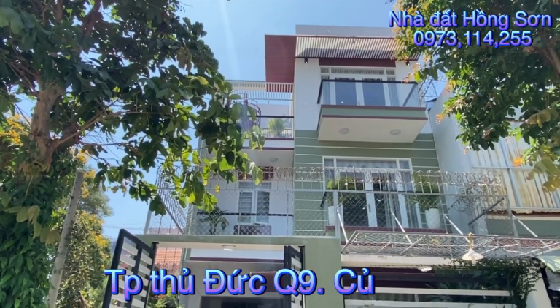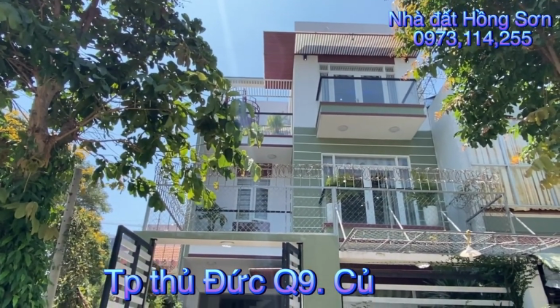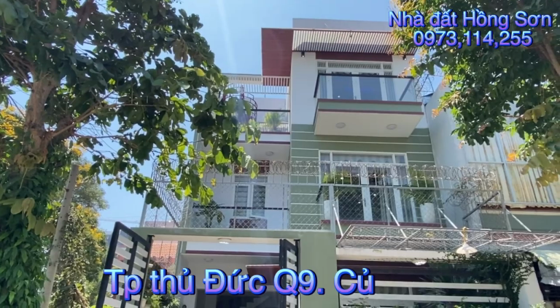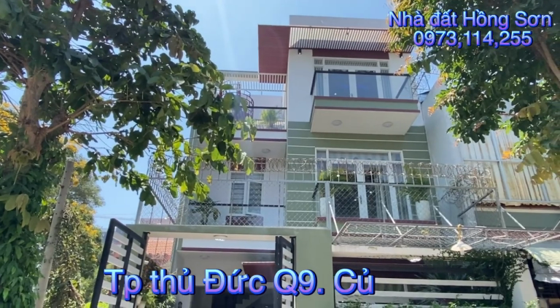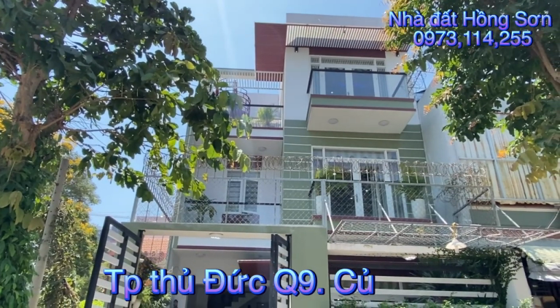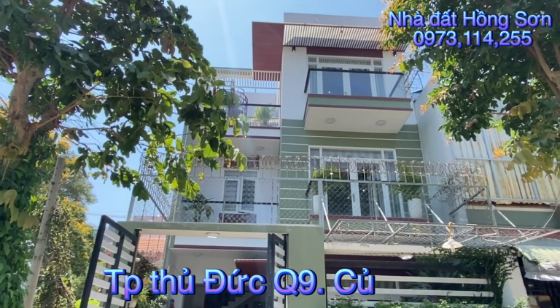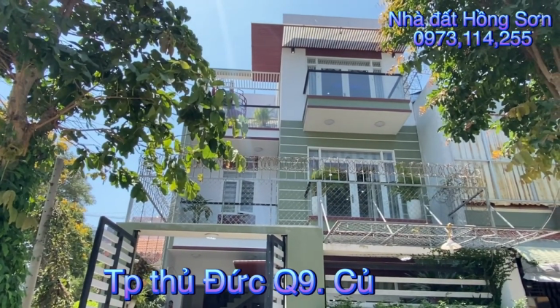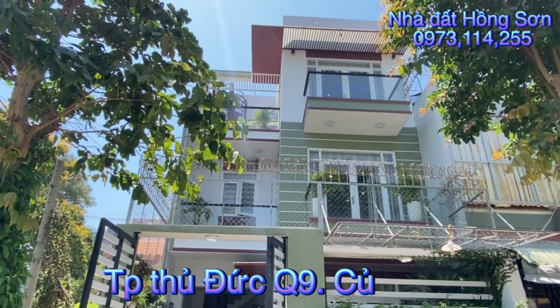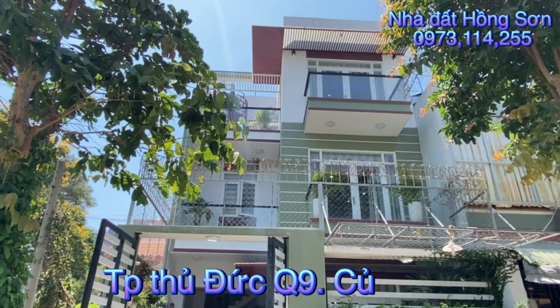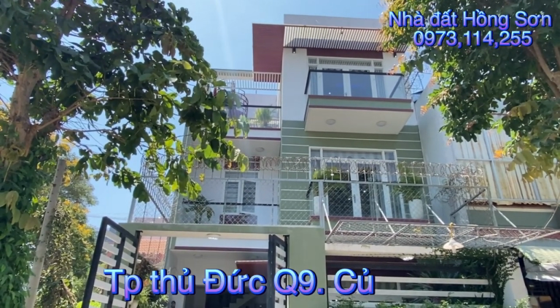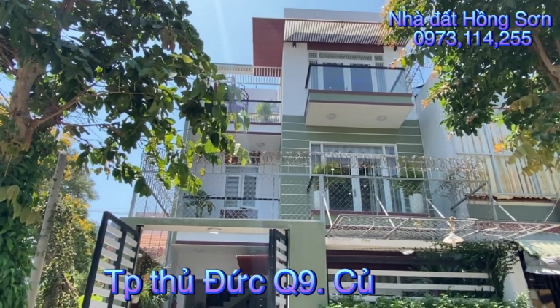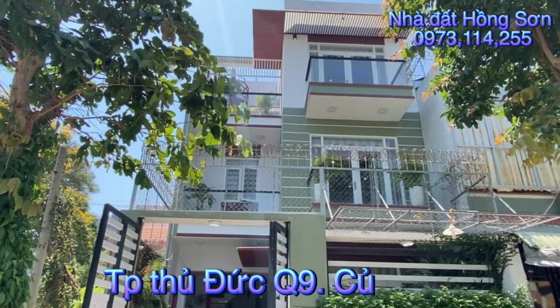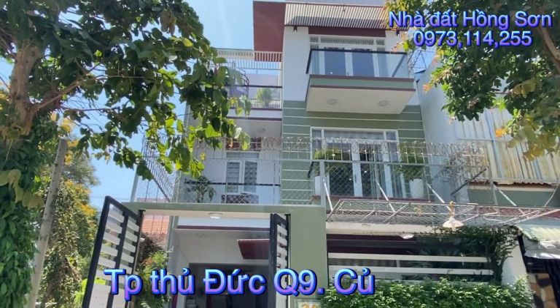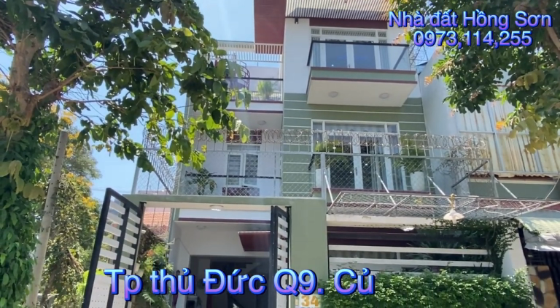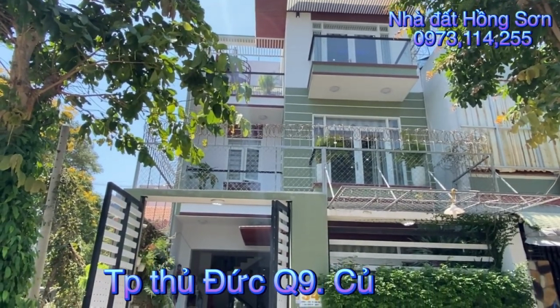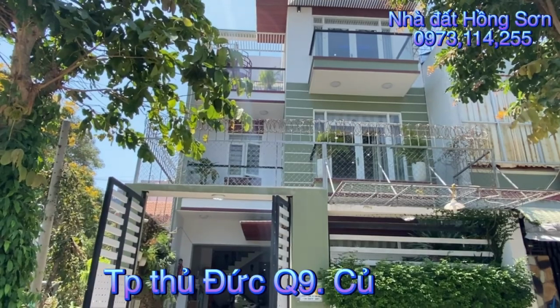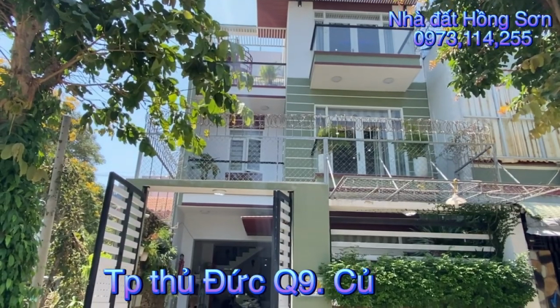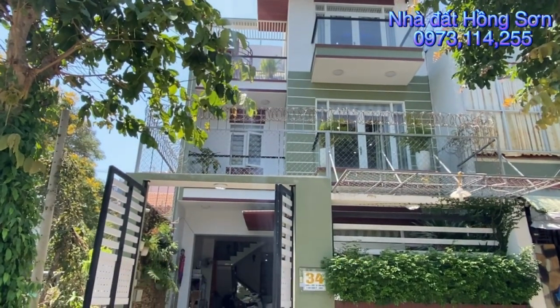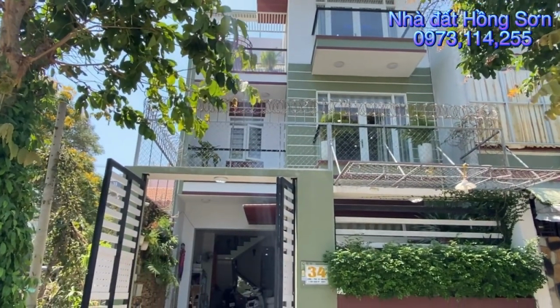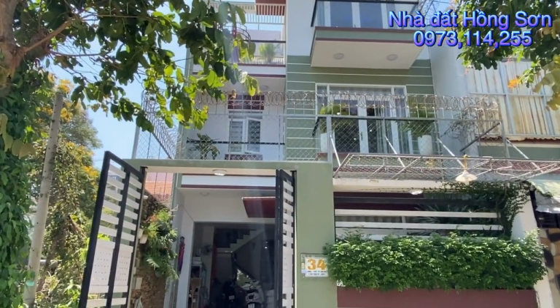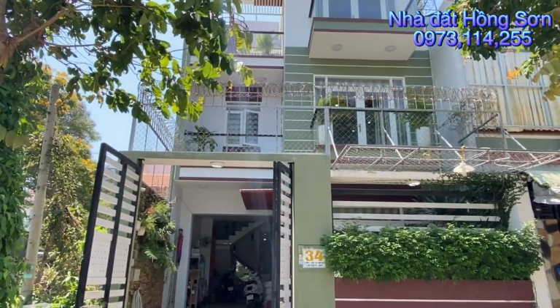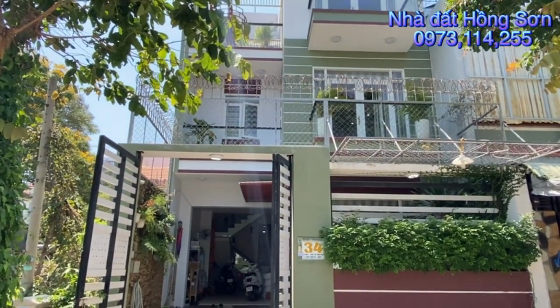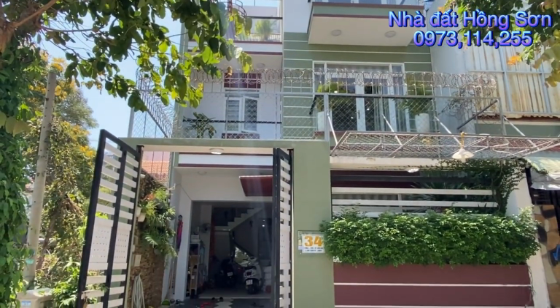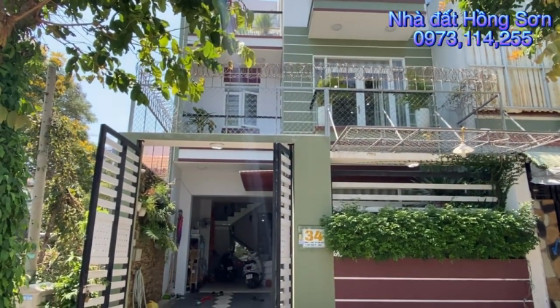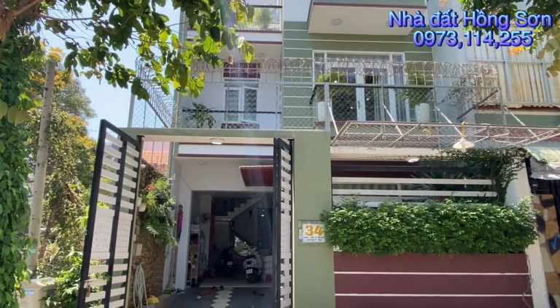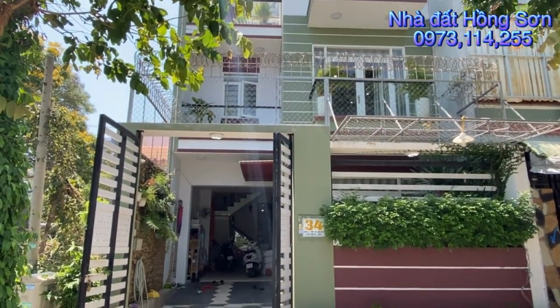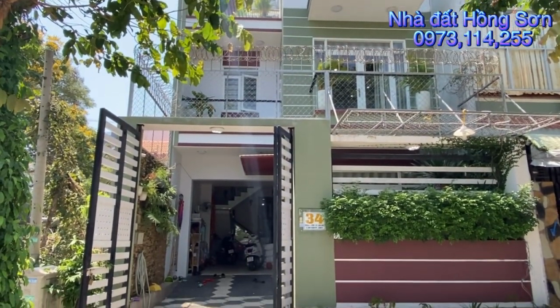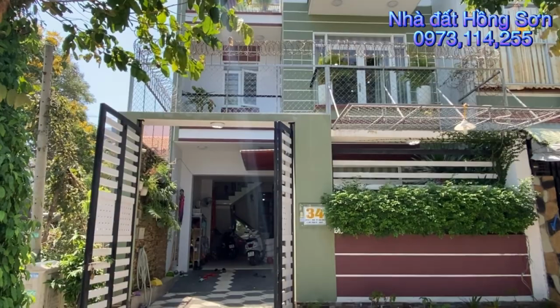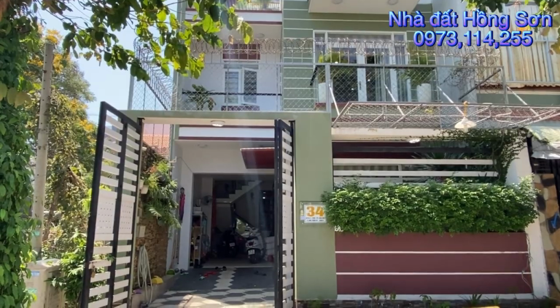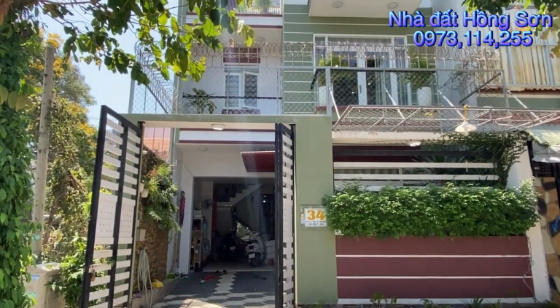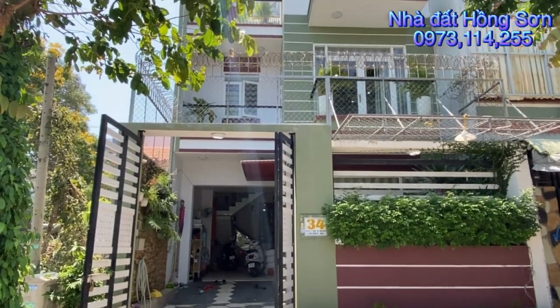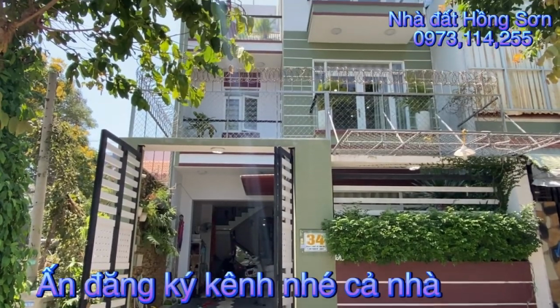Cảm ơn quý anh chị đã tham gia video của Hồng Sơn. Buổi sáng hôm nay, em đang ở quận 9 Hồ Chí Minh, bây giờ là thành phố Thủ Đức.